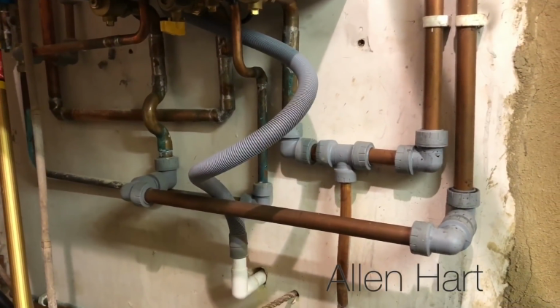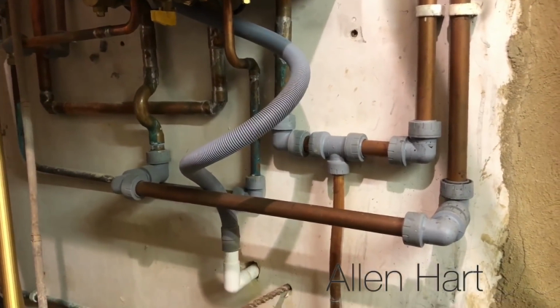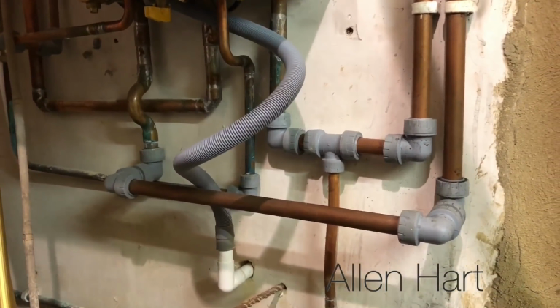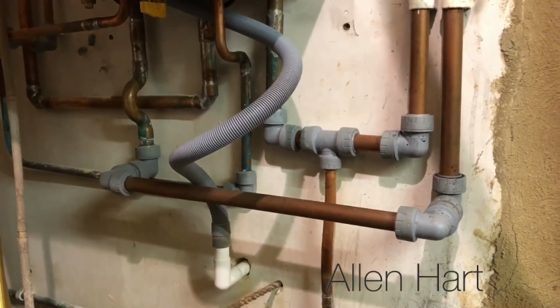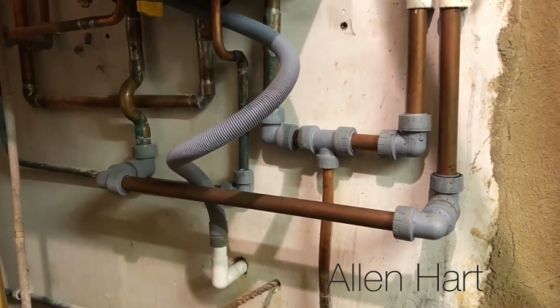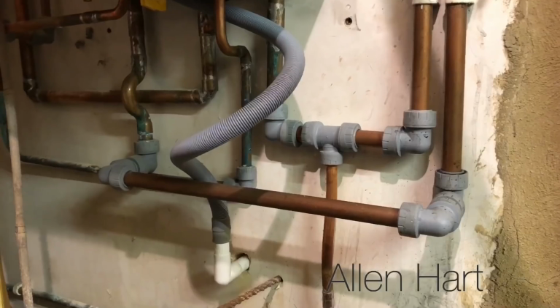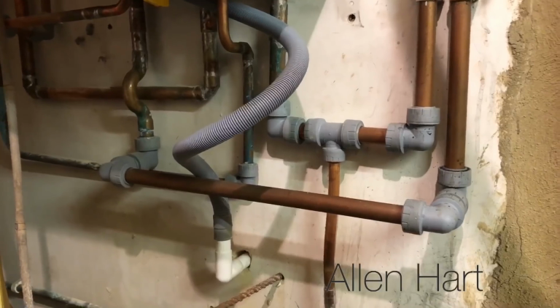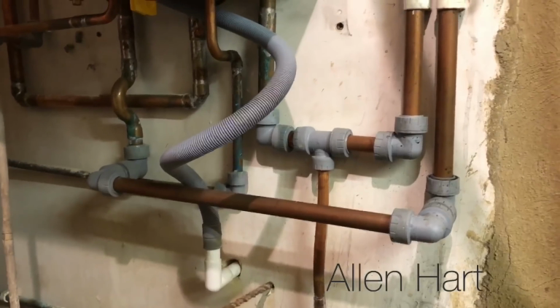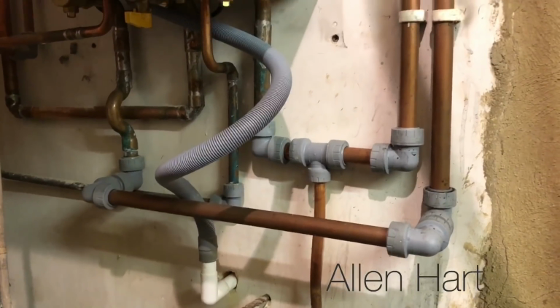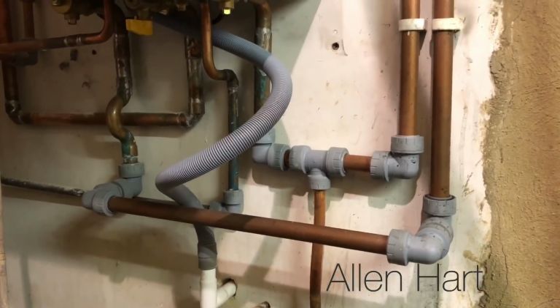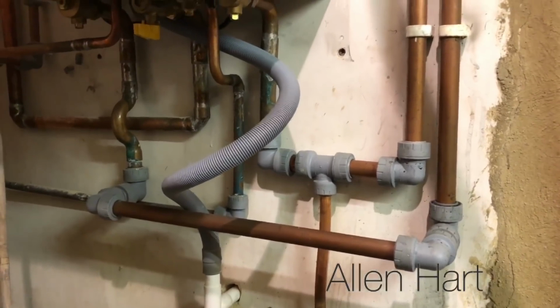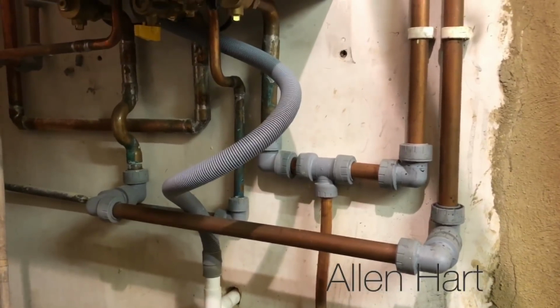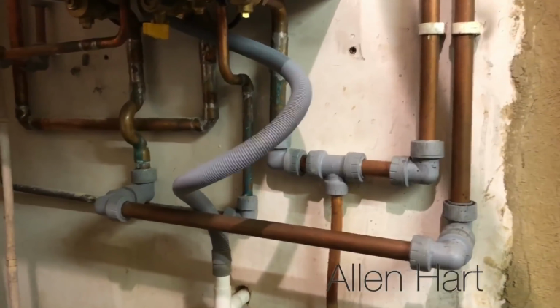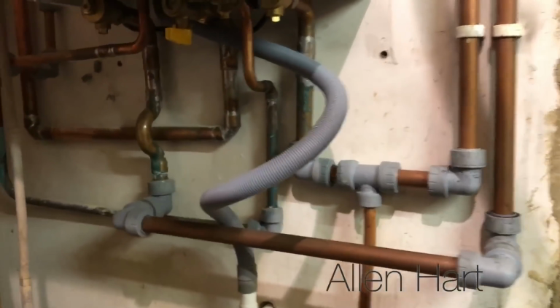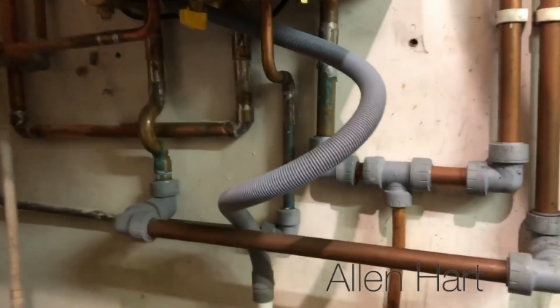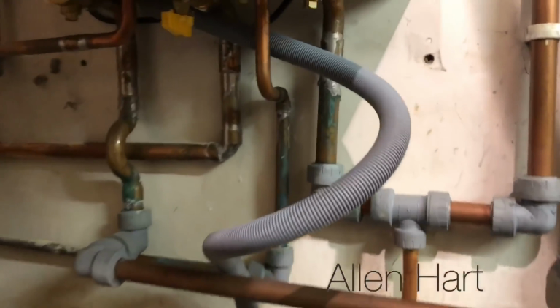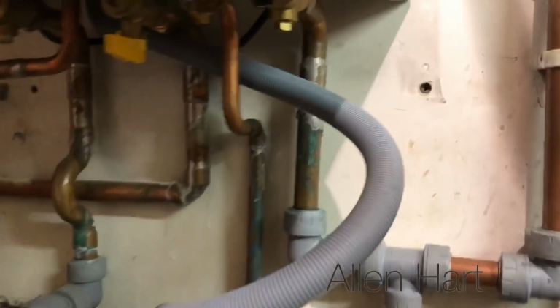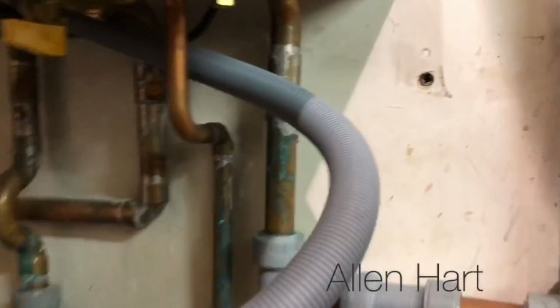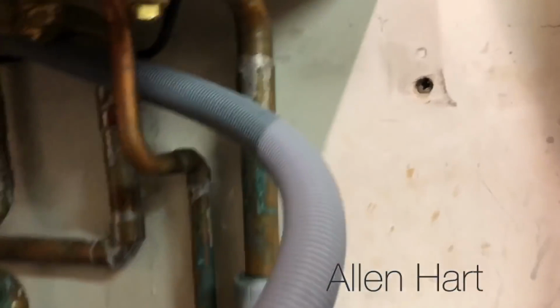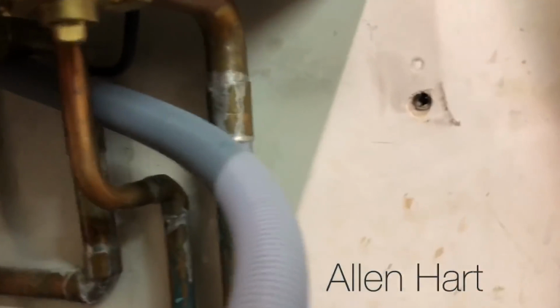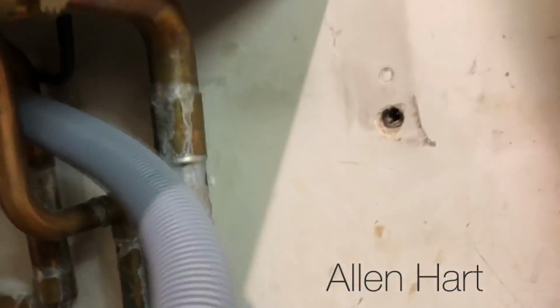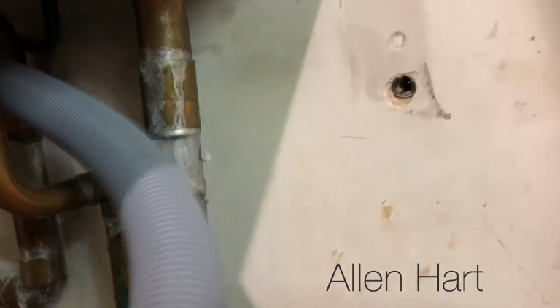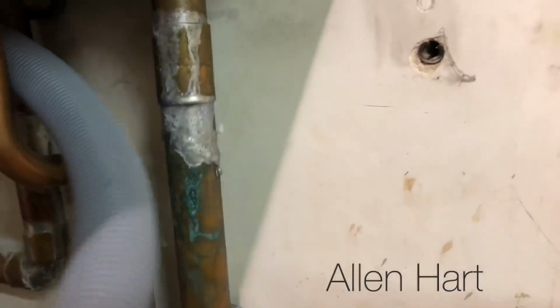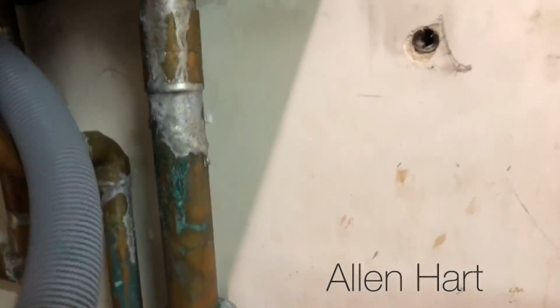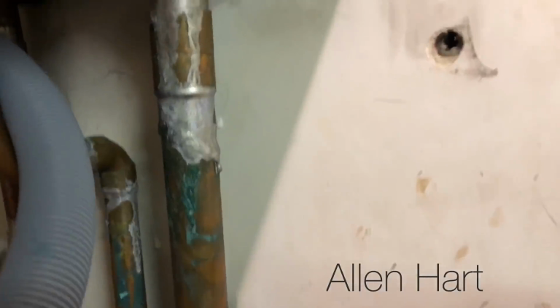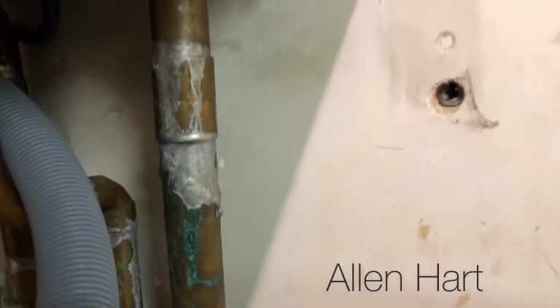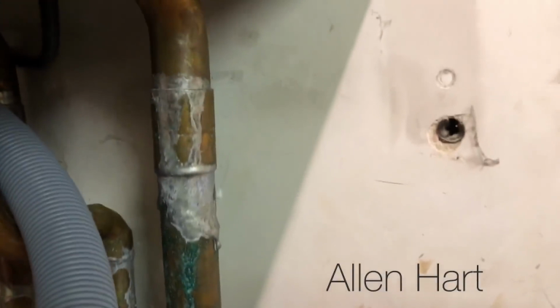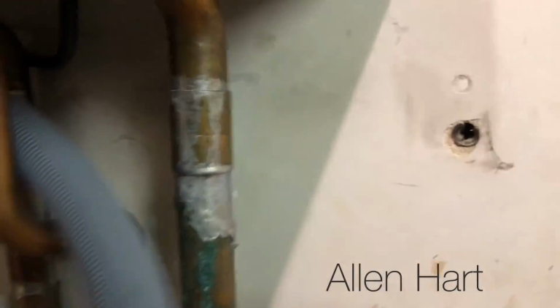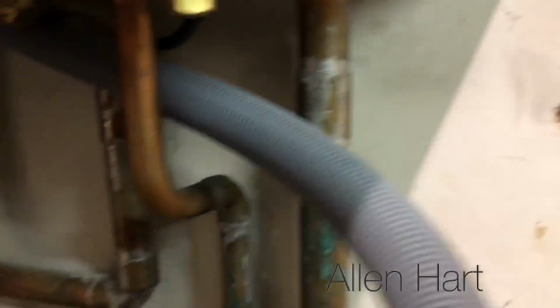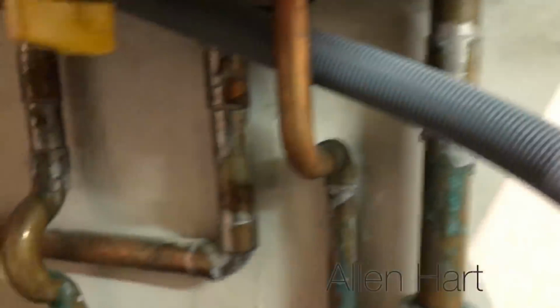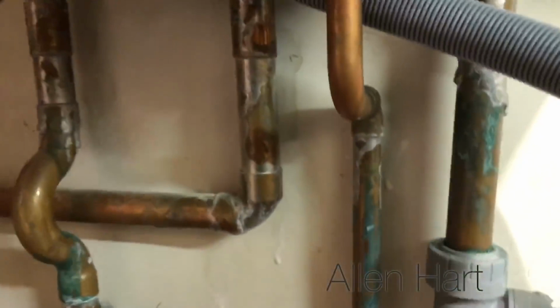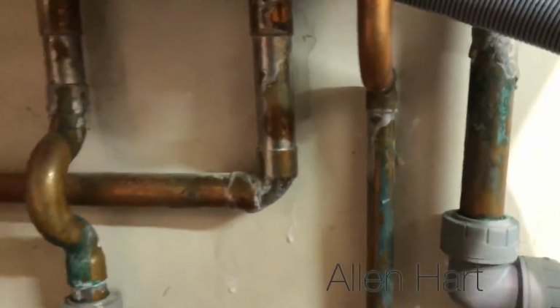If we have a look underneath the boiler, it's all been filled with push fit, and the bits that have been soldered look quite nice.